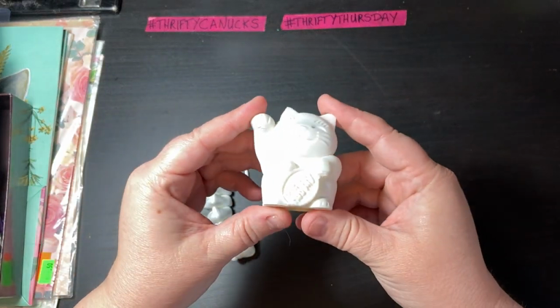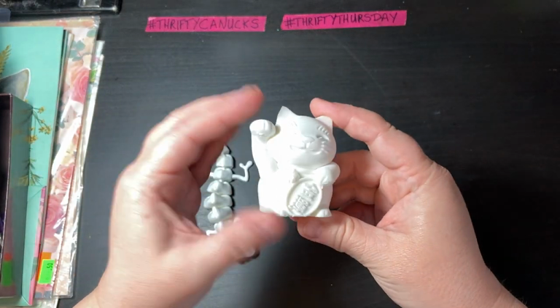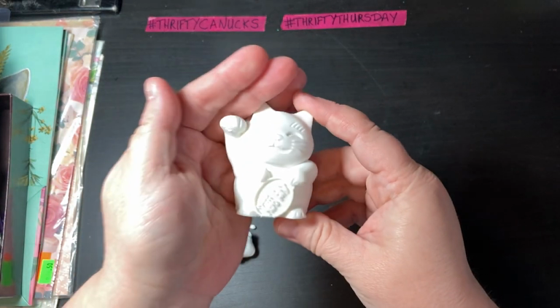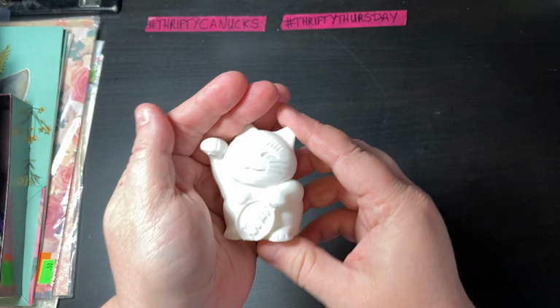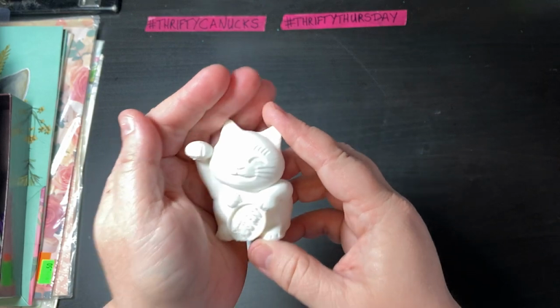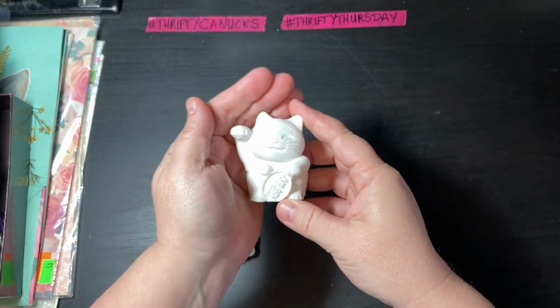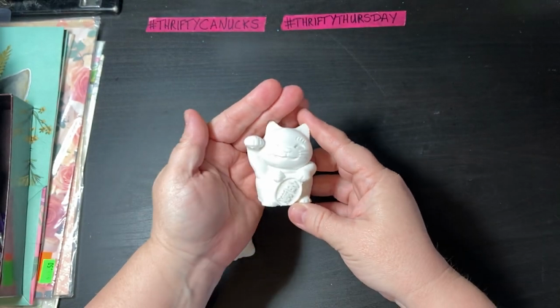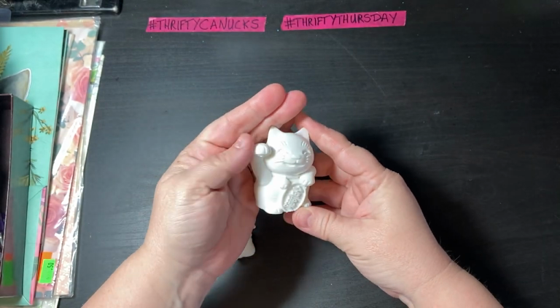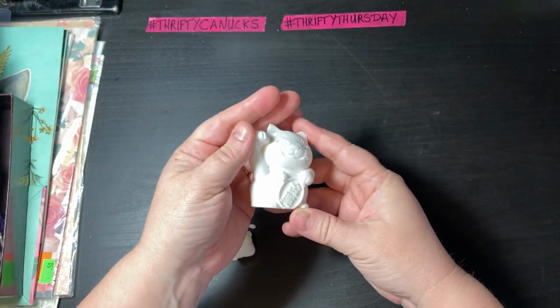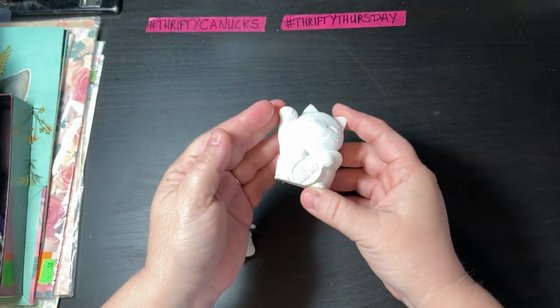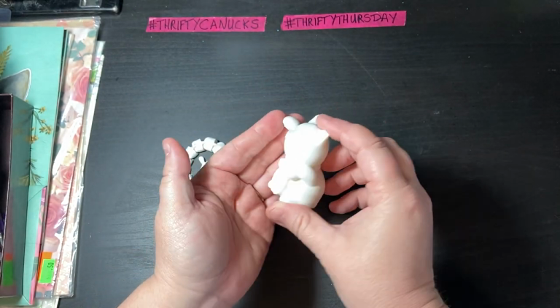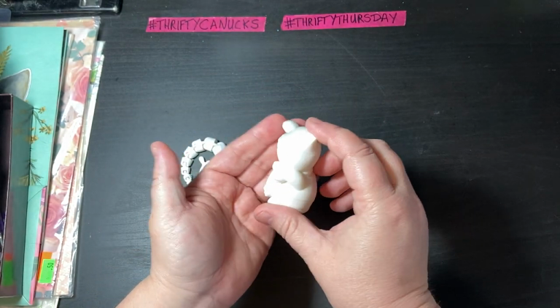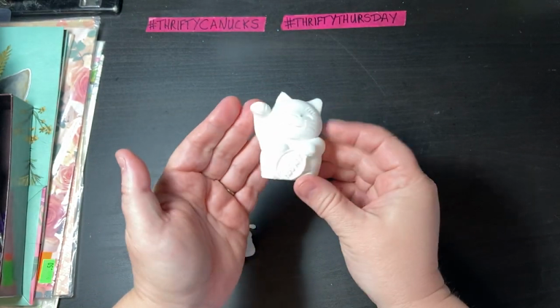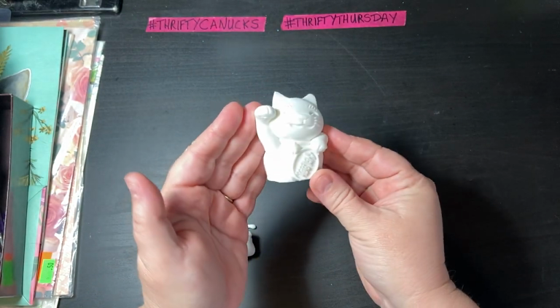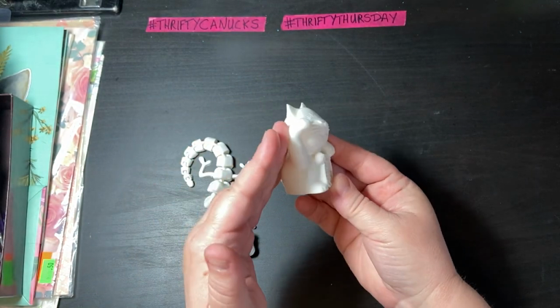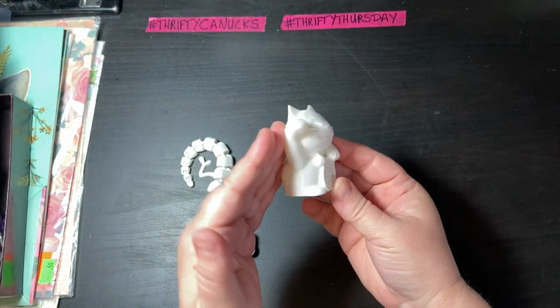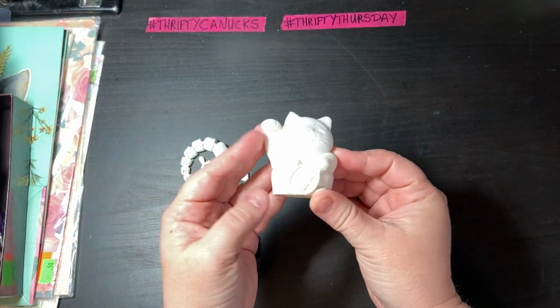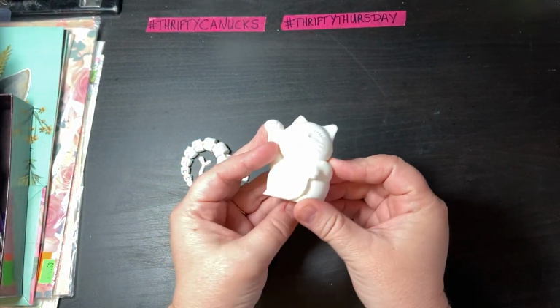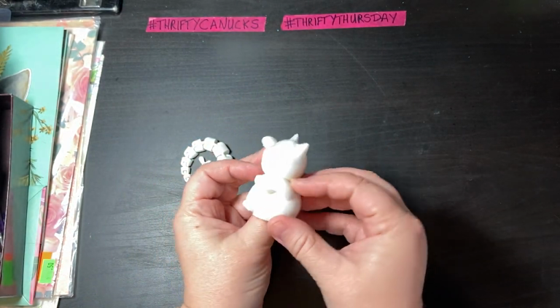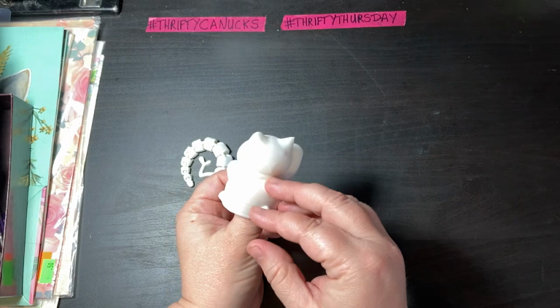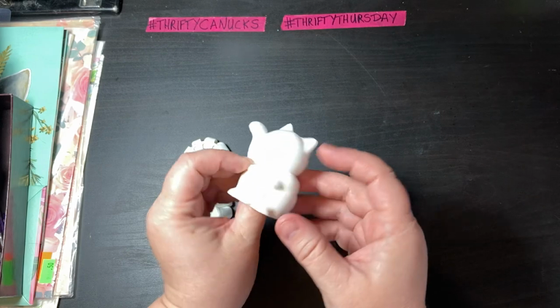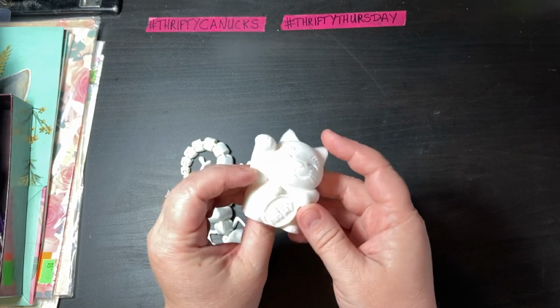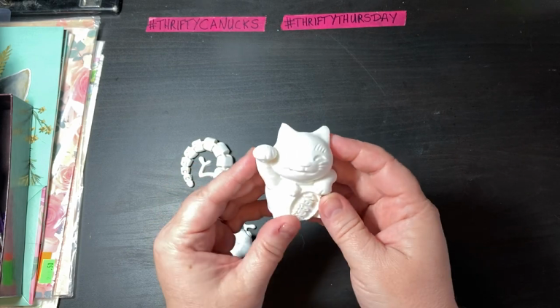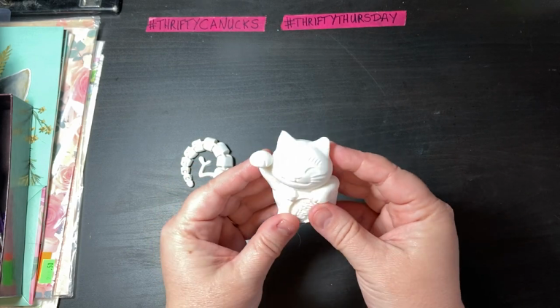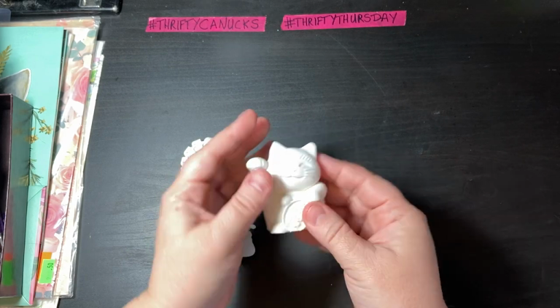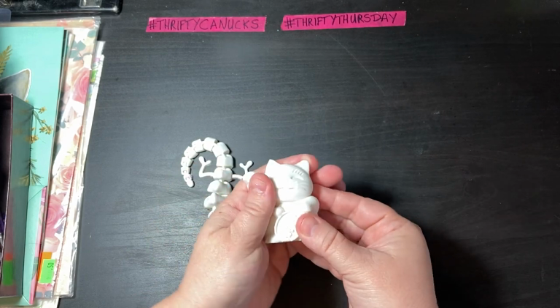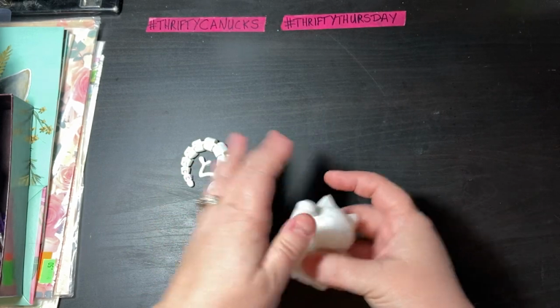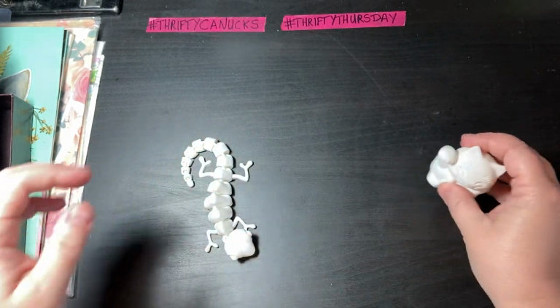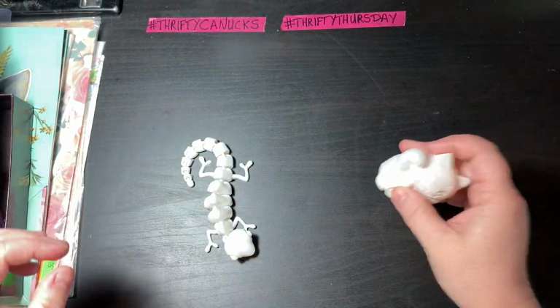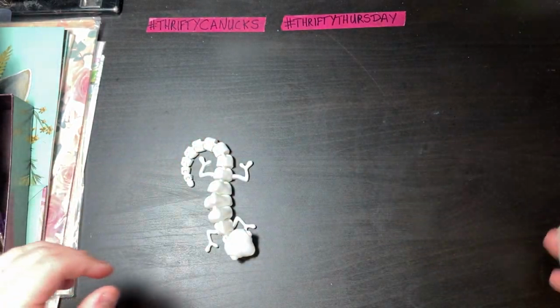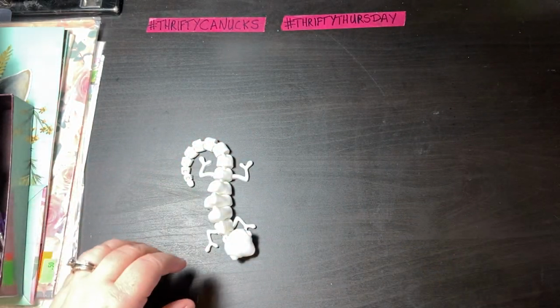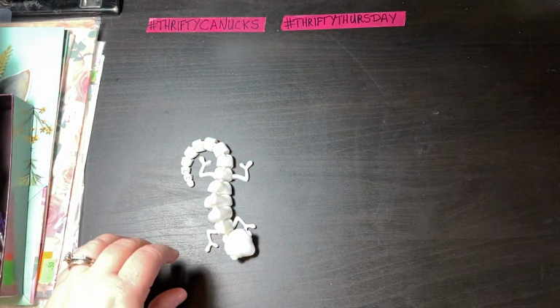This is one of the first things he printed. This is a Maneki Neko — a Lucky Cat, Money Cat — because I love them. I actually collect them.